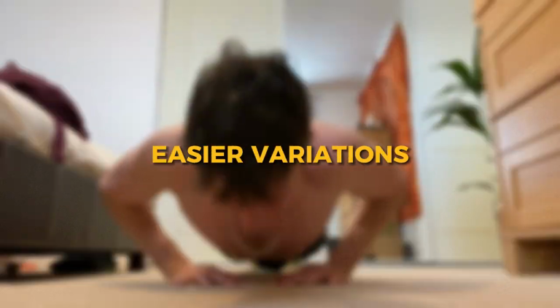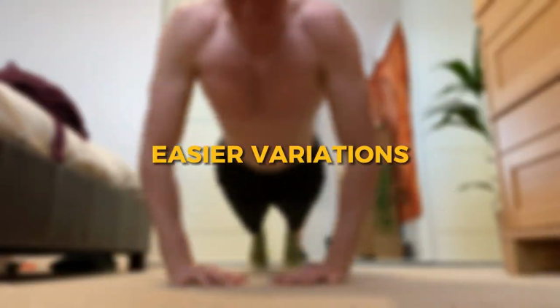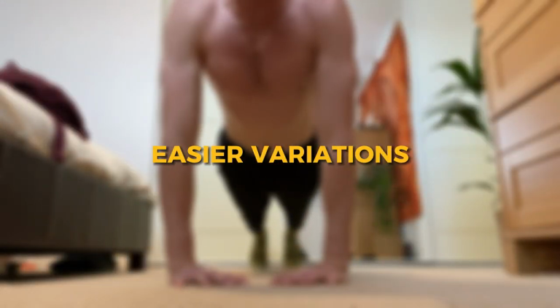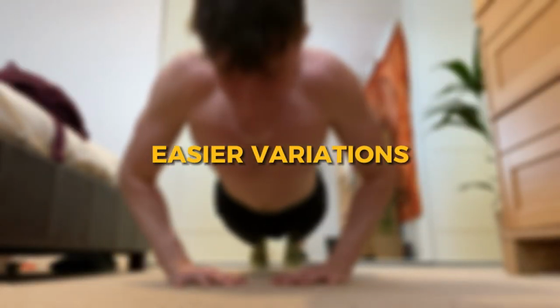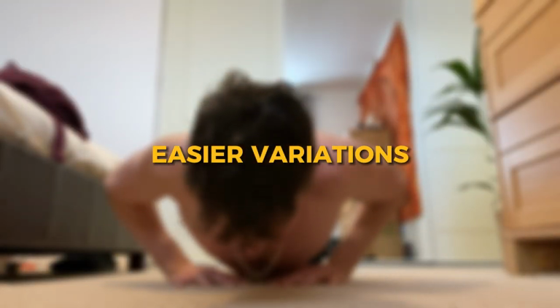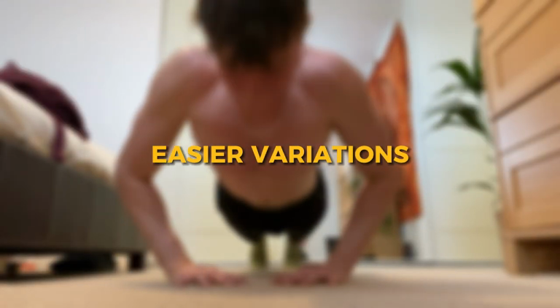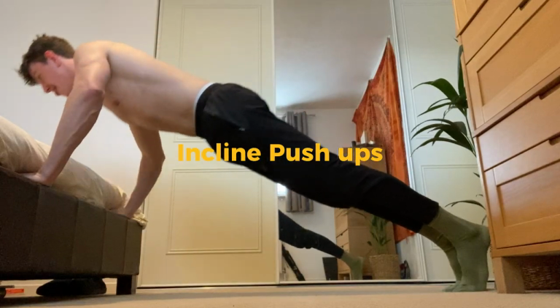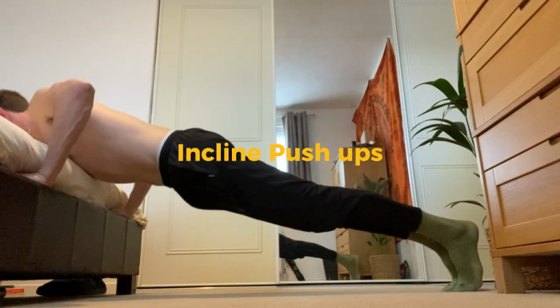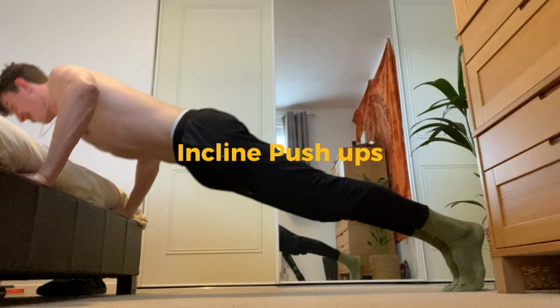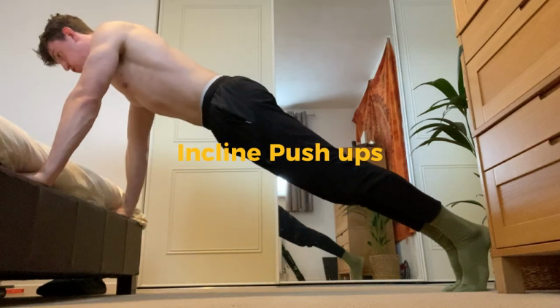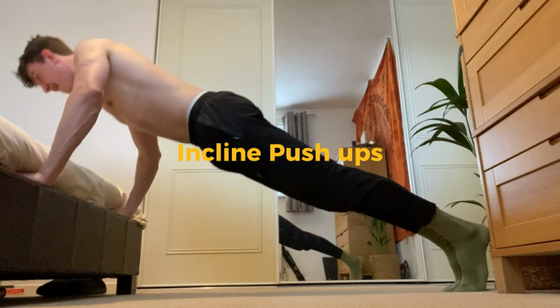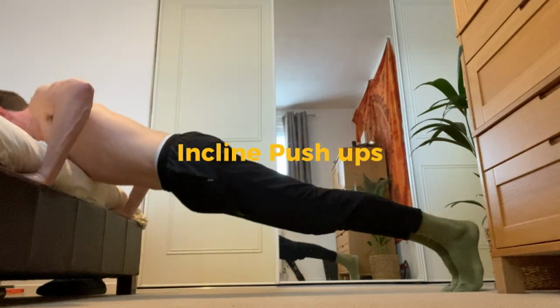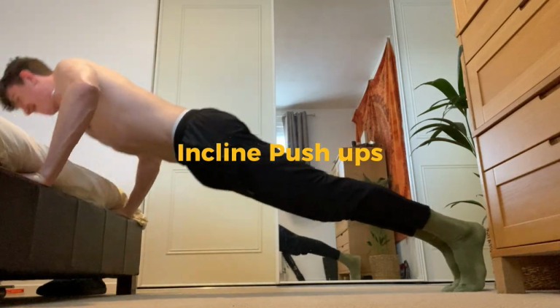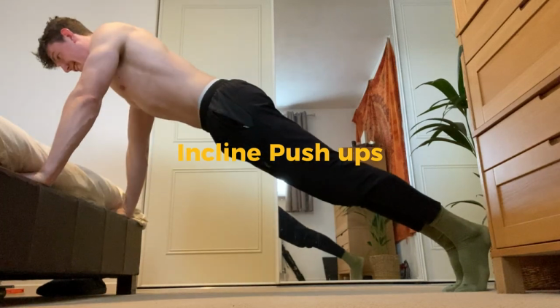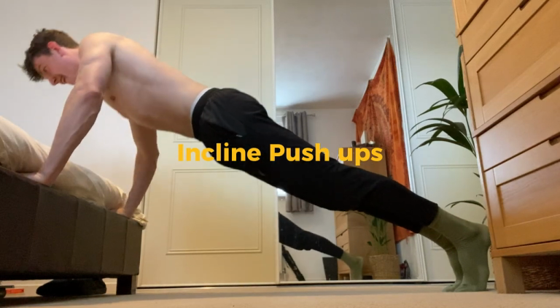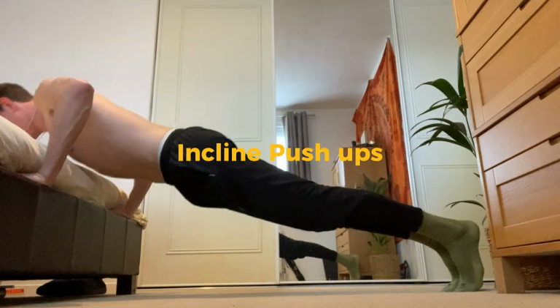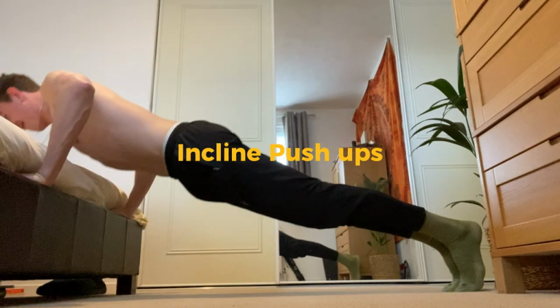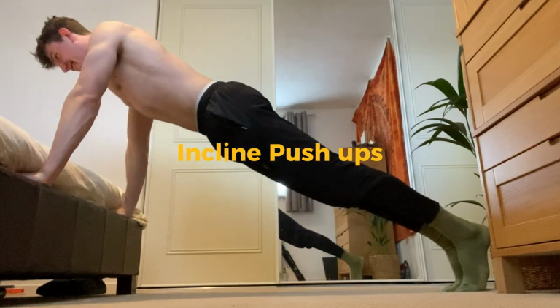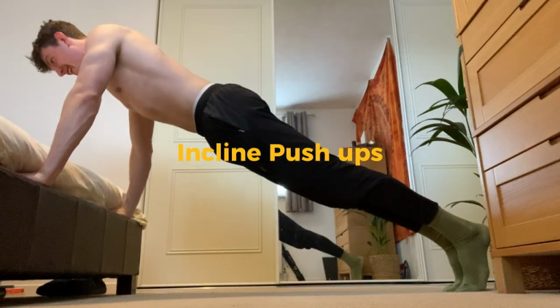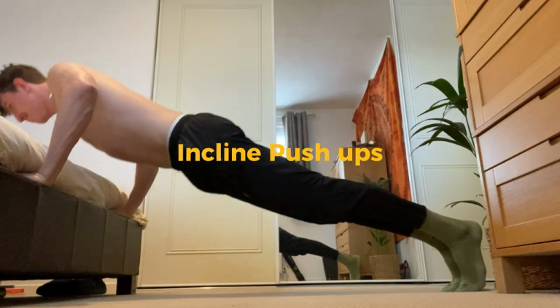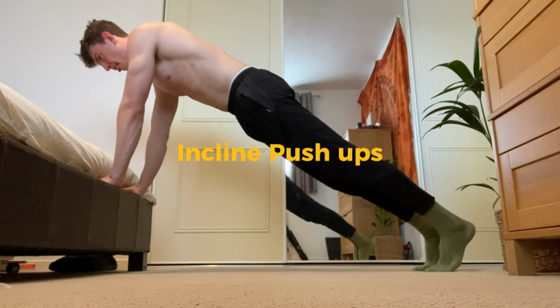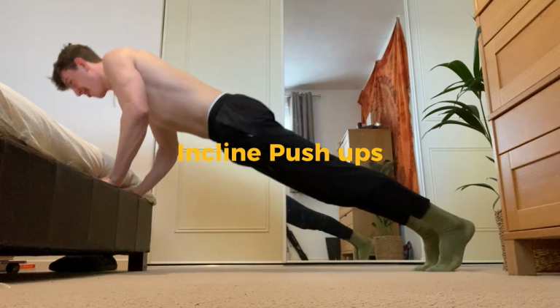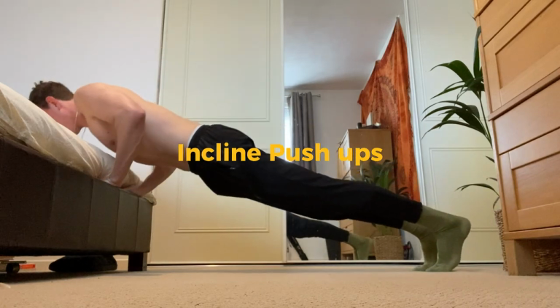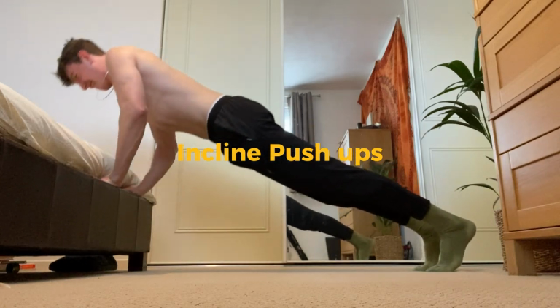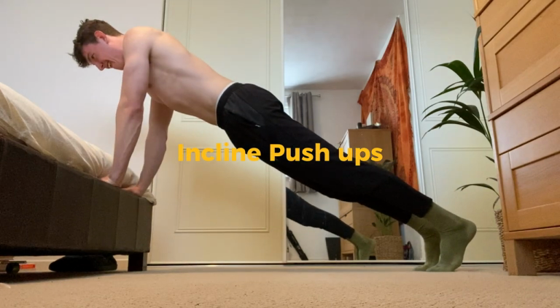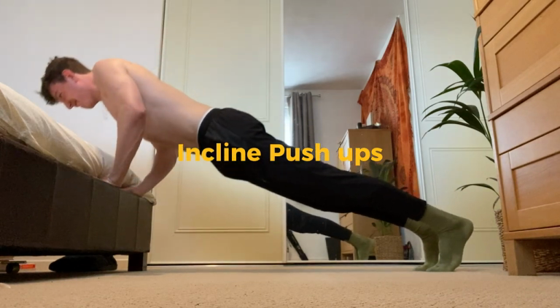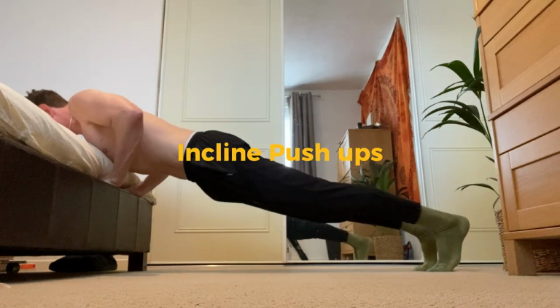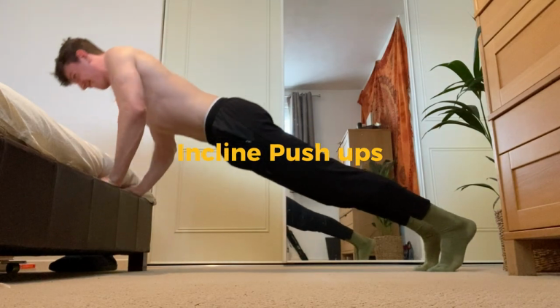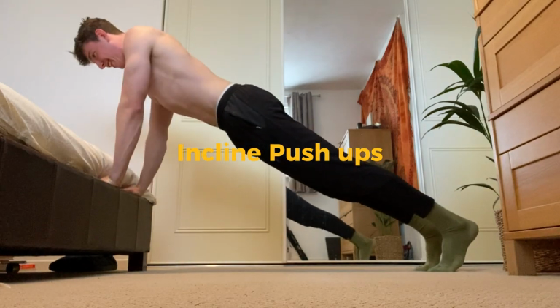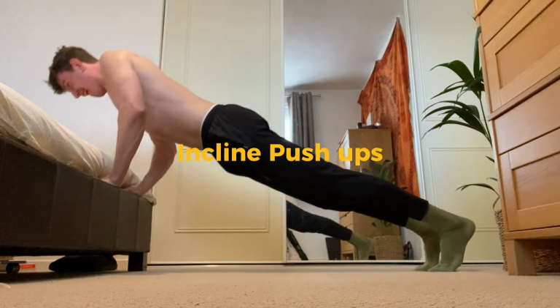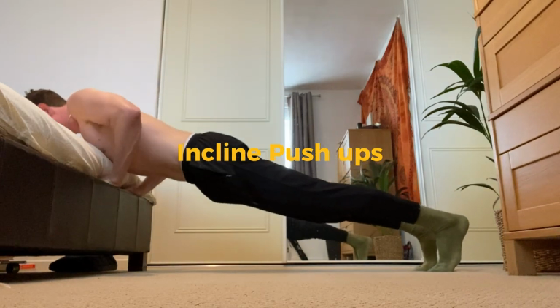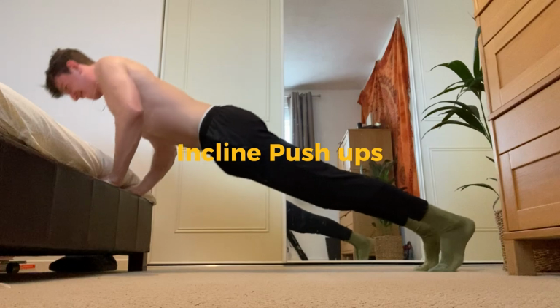Moving on to the easier variations: incline push-ups. These make the movements easier and can be done as a regular push-up or as a diamond push-up. Working on these is great for pushing strength and building up to the full push-up.